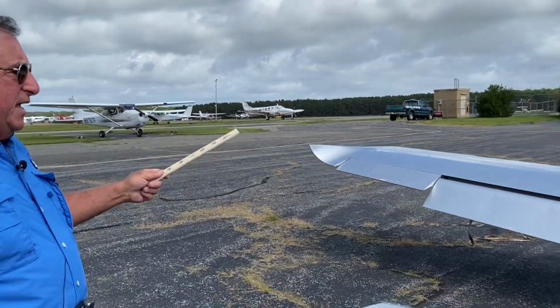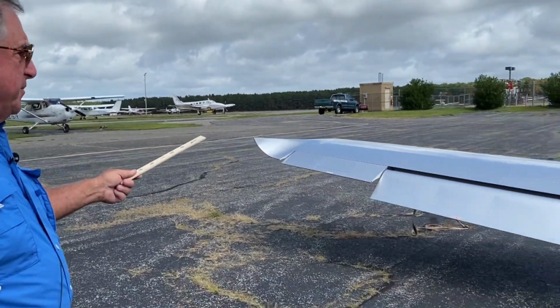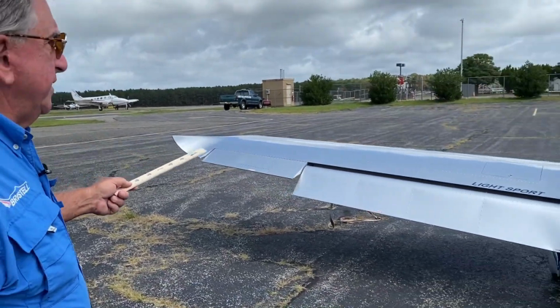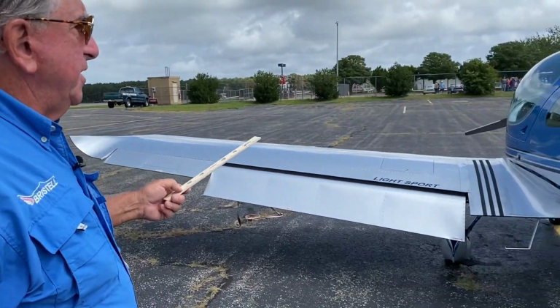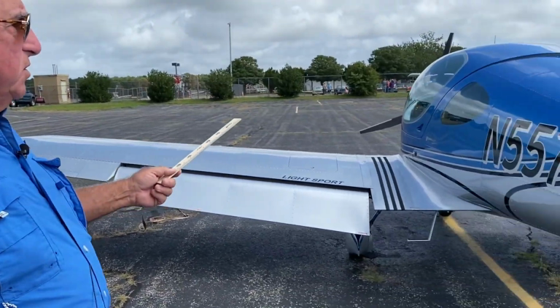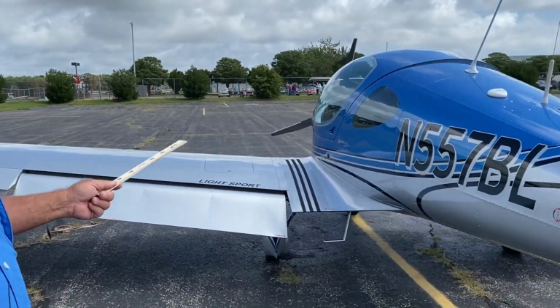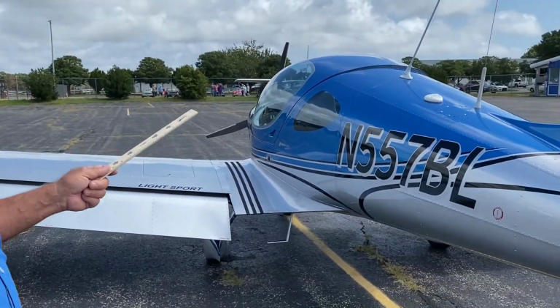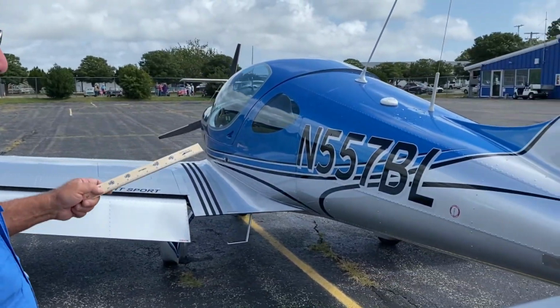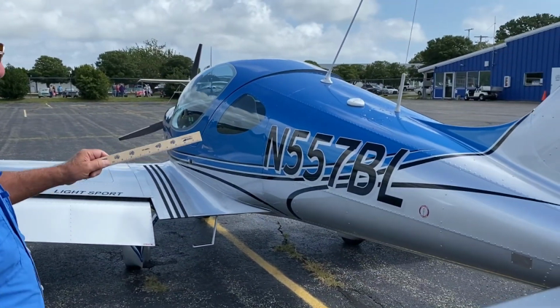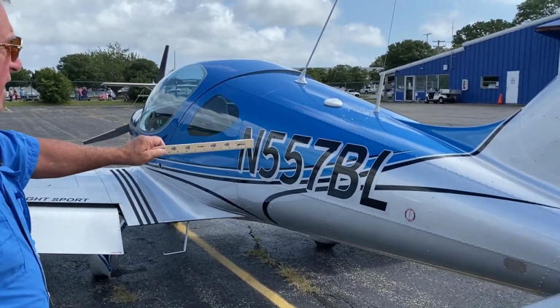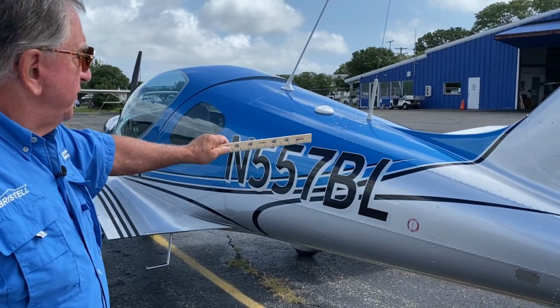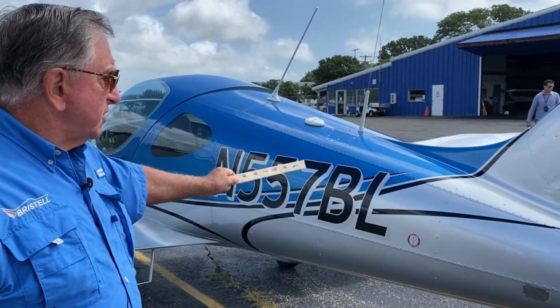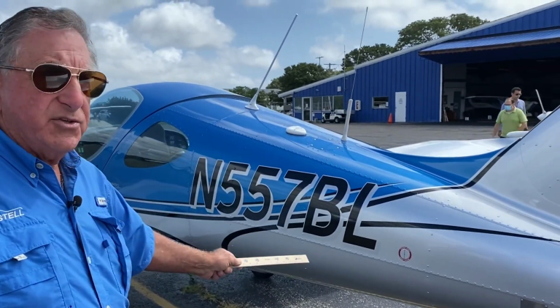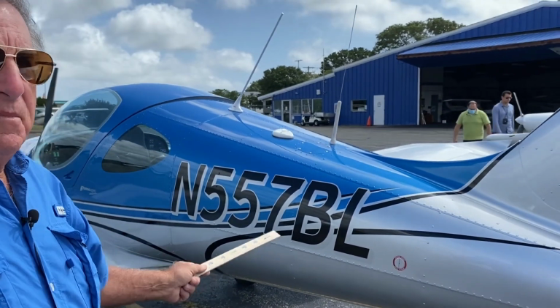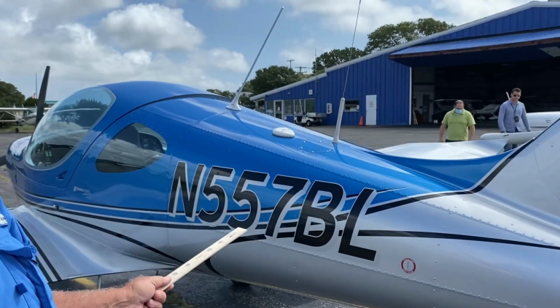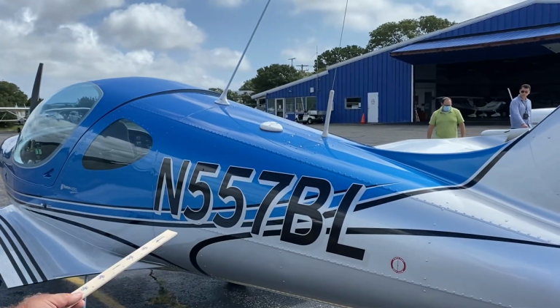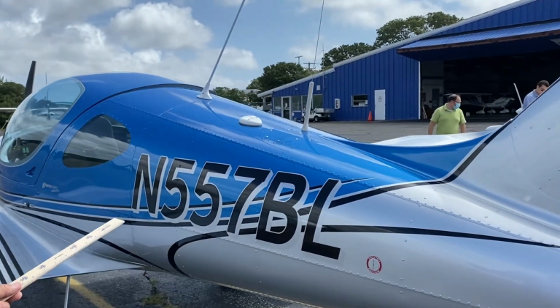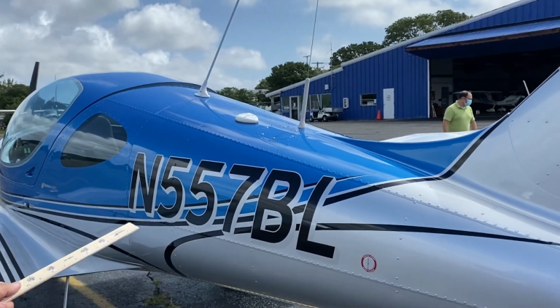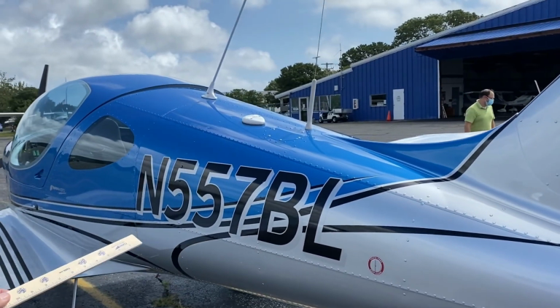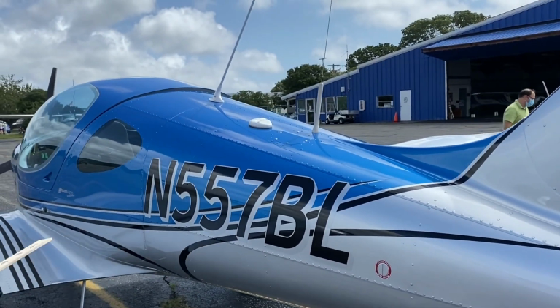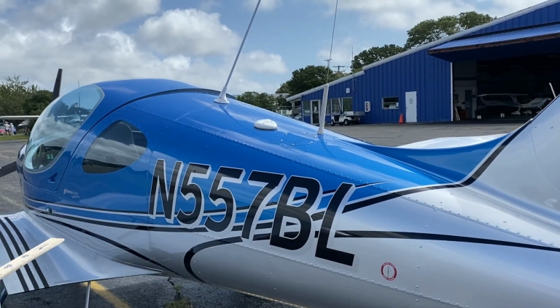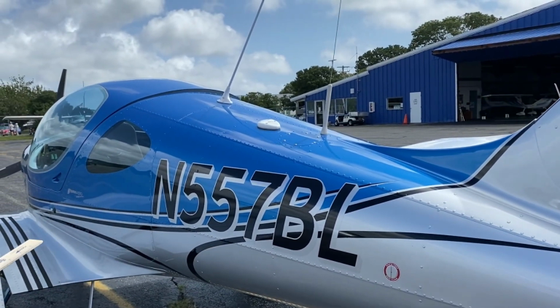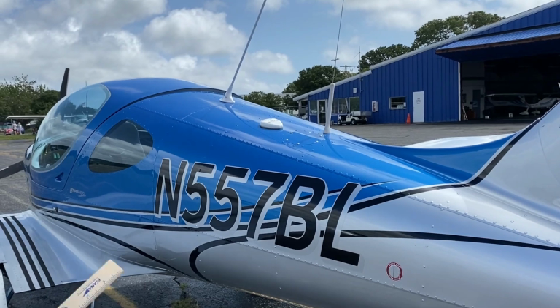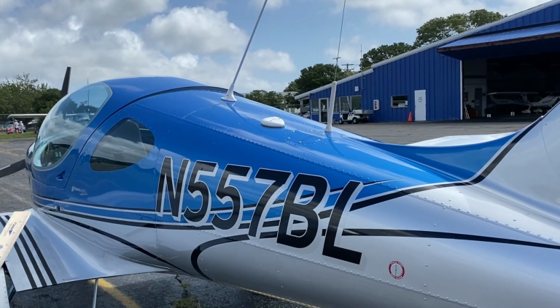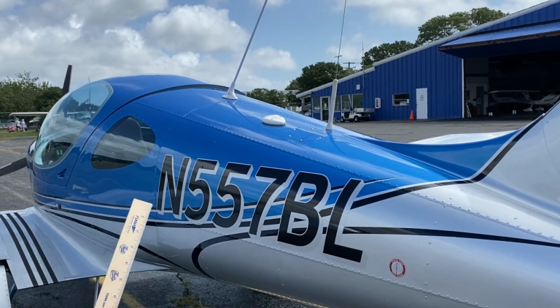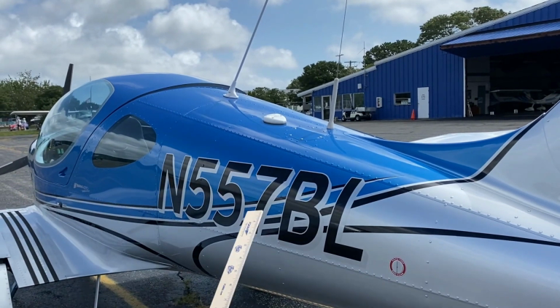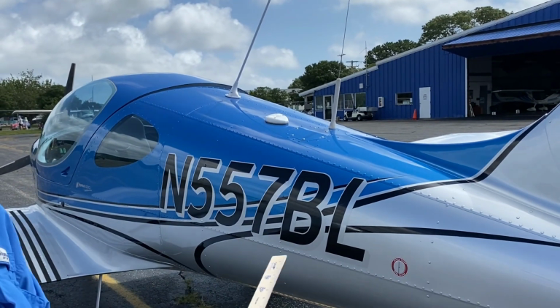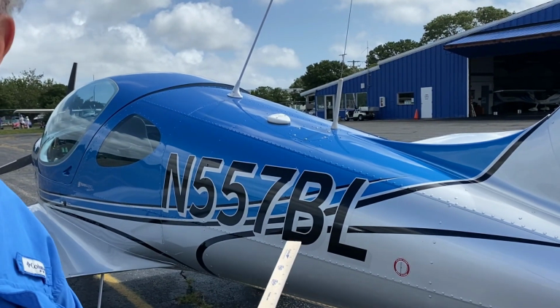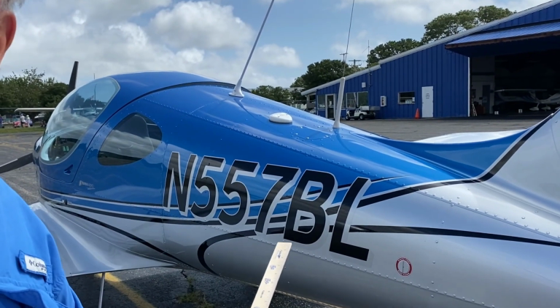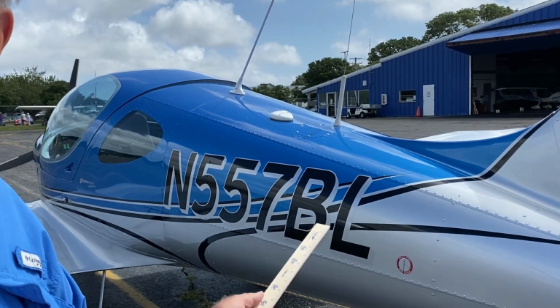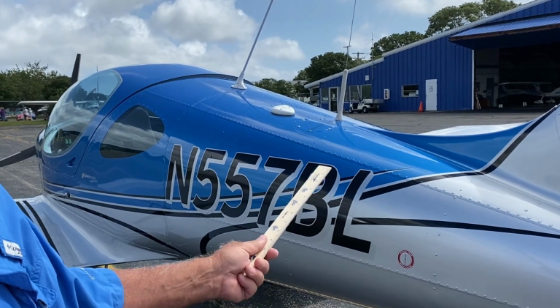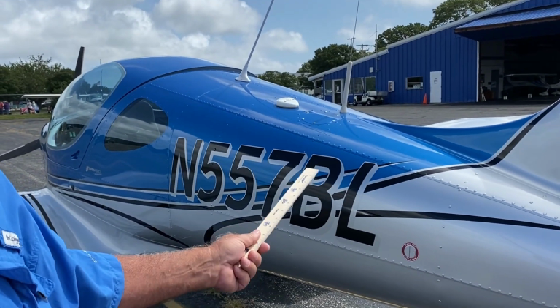And that pretty much concludes — oh, one other thing: the rounded fuselage makes the Bristell more stable in rough air, very good in rough air. And that concludes Part 2 of Bristell features and benefits.